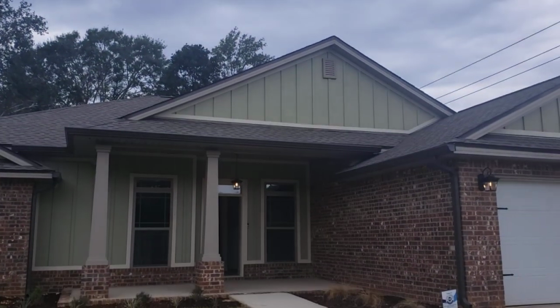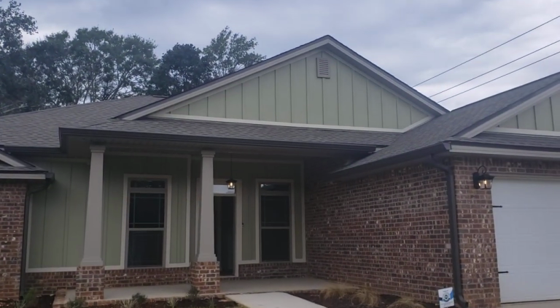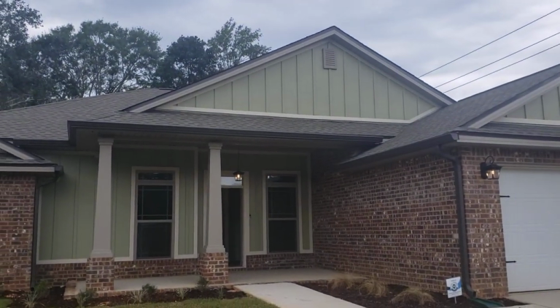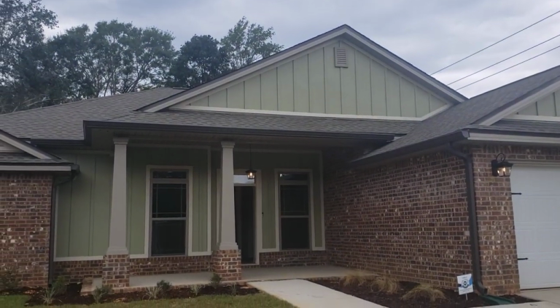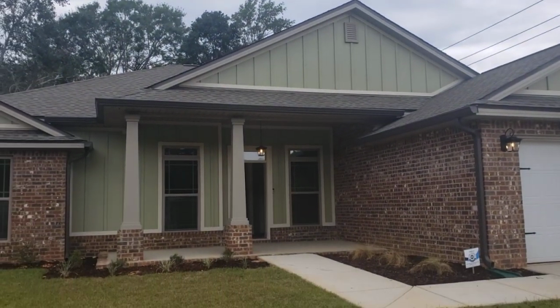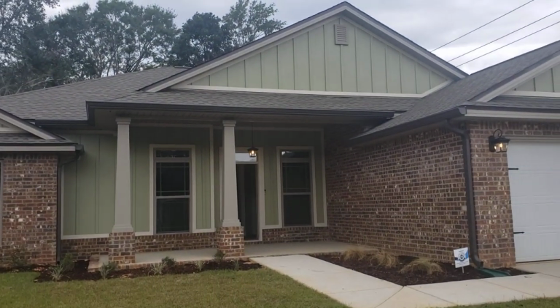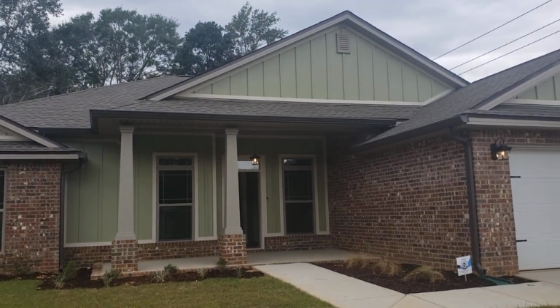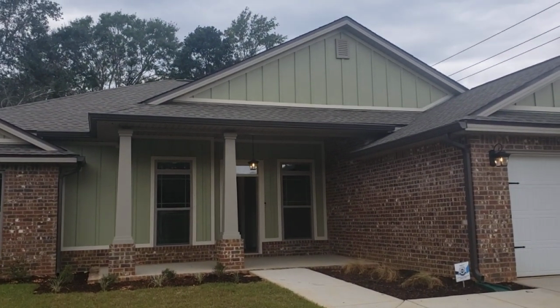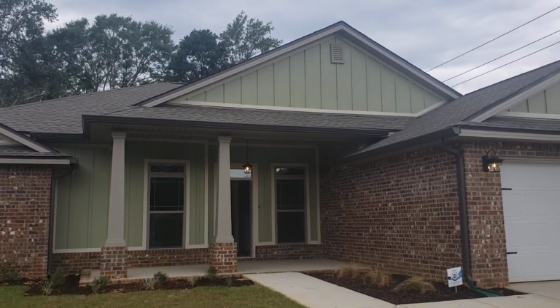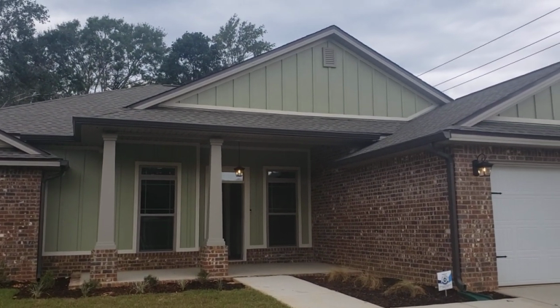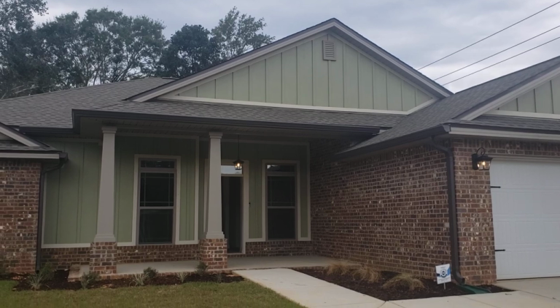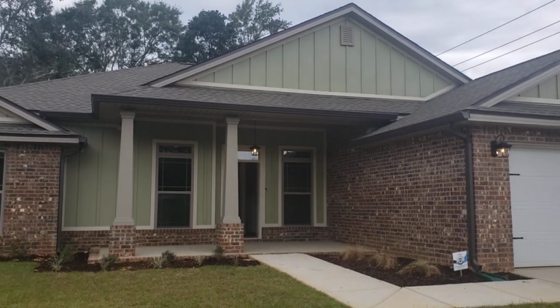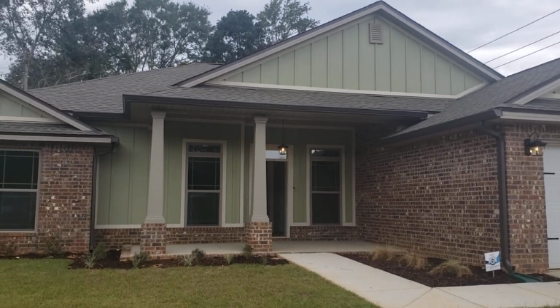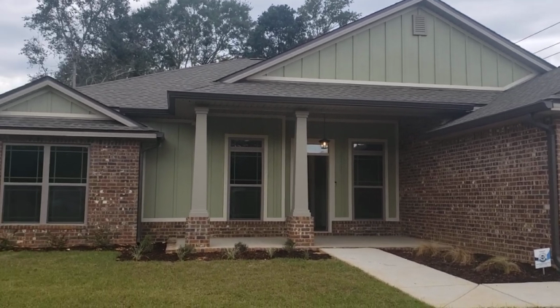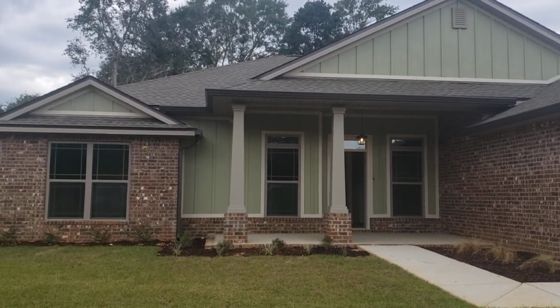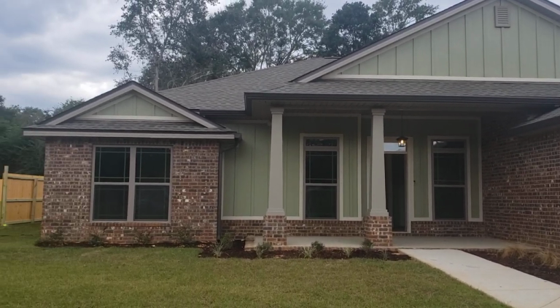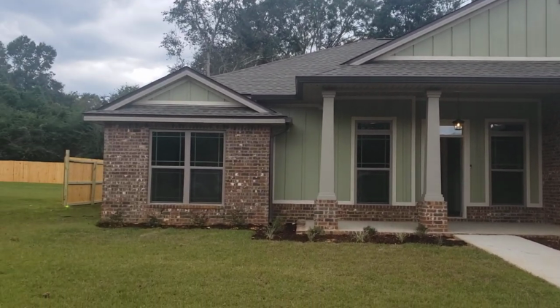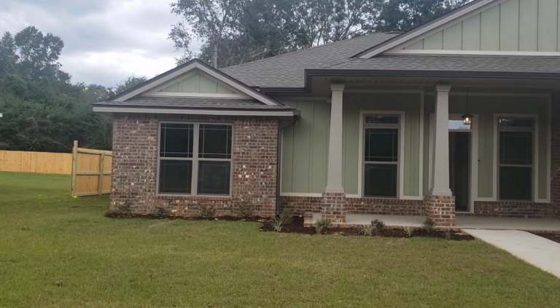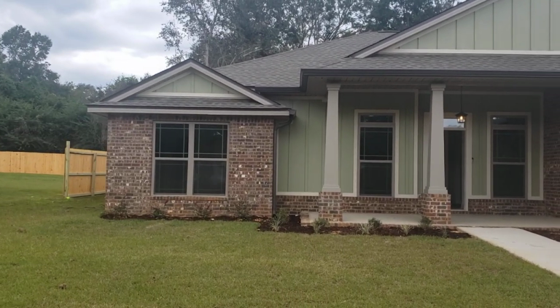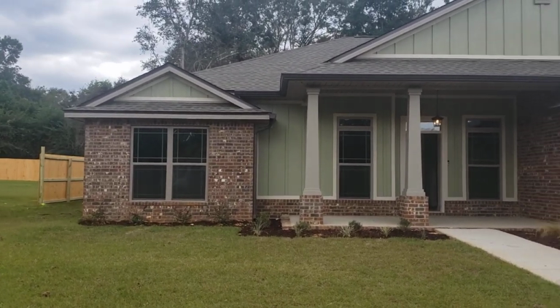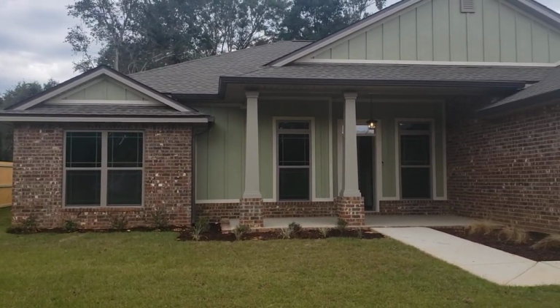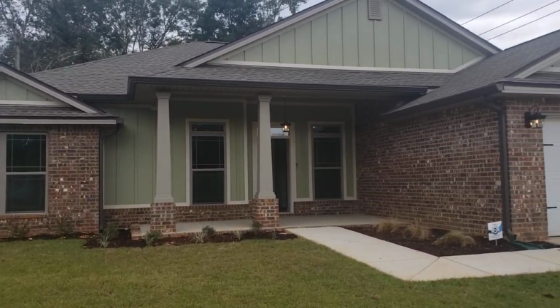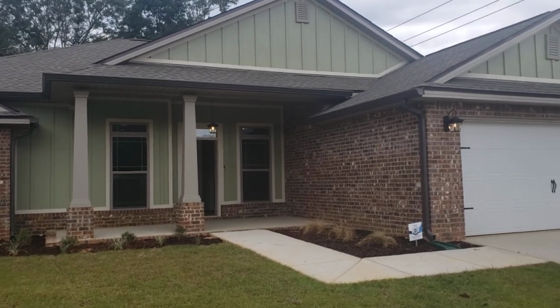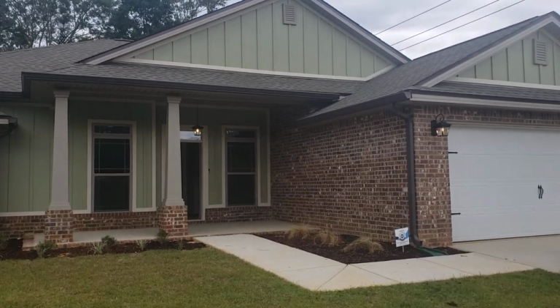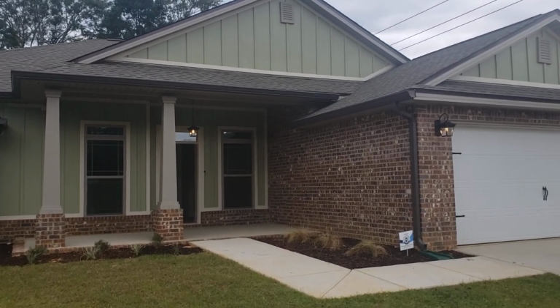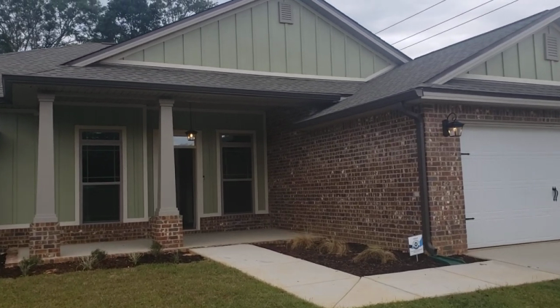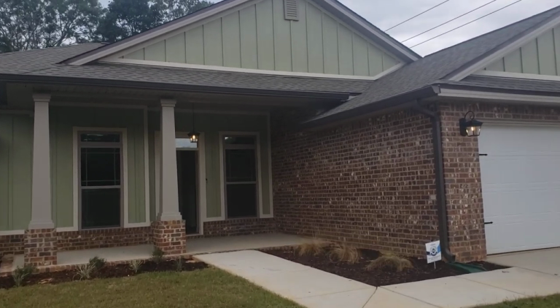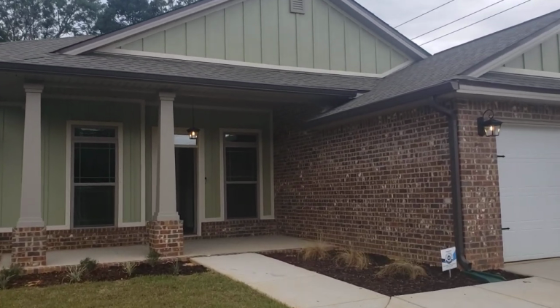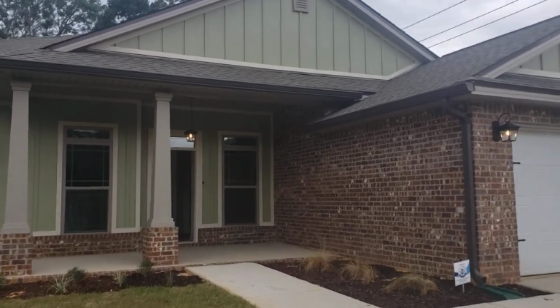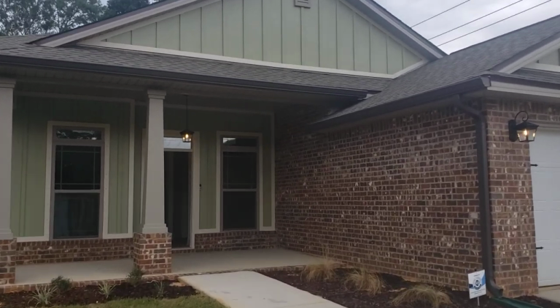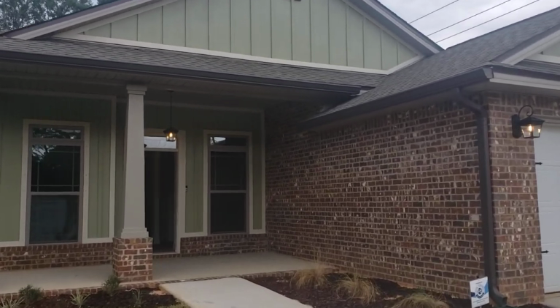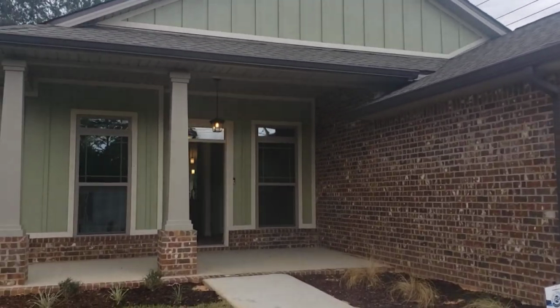Hello everyone, Claudia McGilkey here with EXP Realty. I'm at 1815 Peace Terrace. This home is $389,000 and it is built by Flynn — a gorgeous custom home. Let's go in and check it out. It's a four bedroom, two bath.